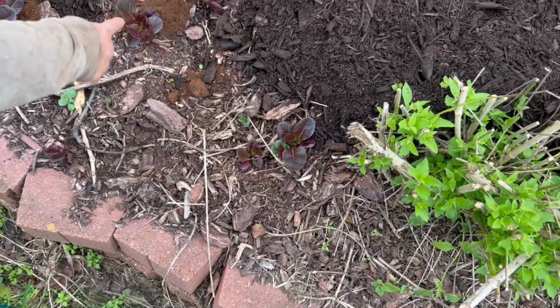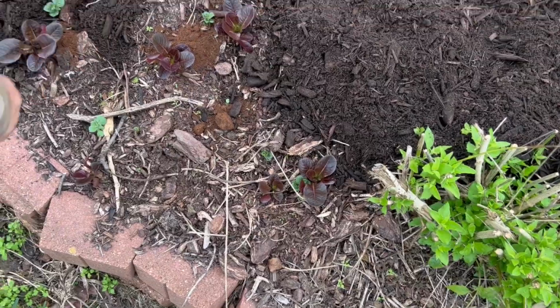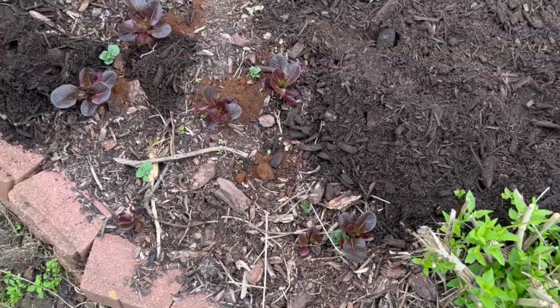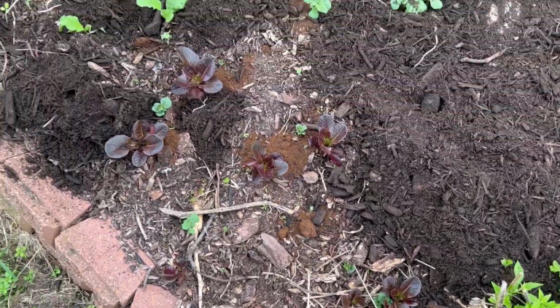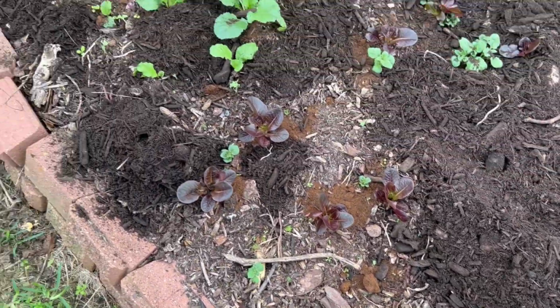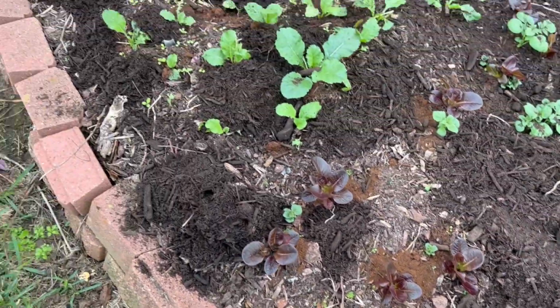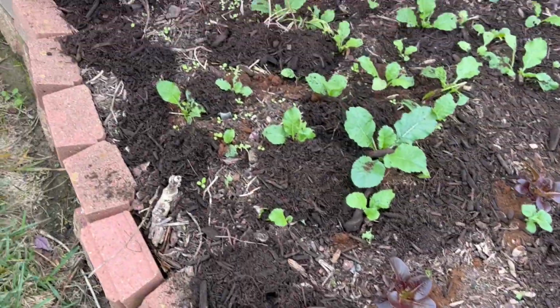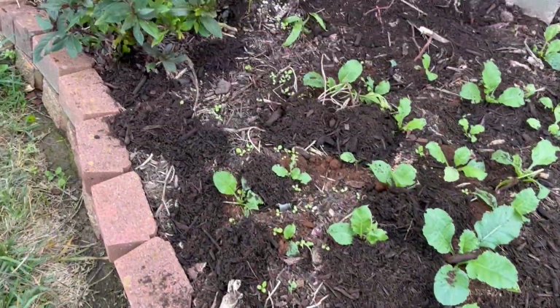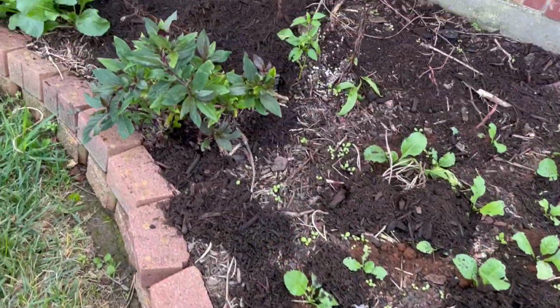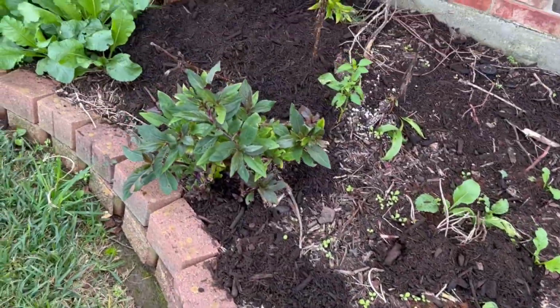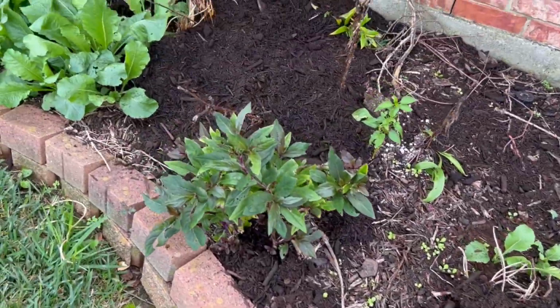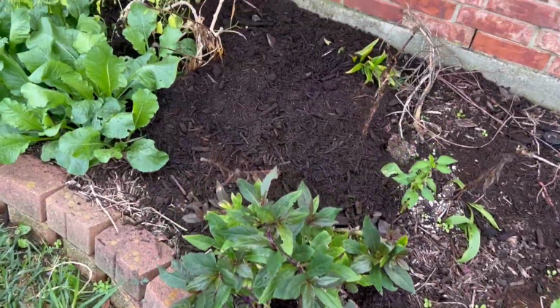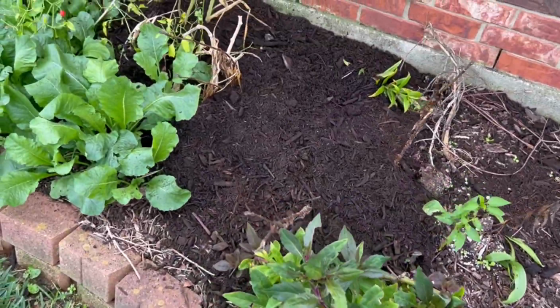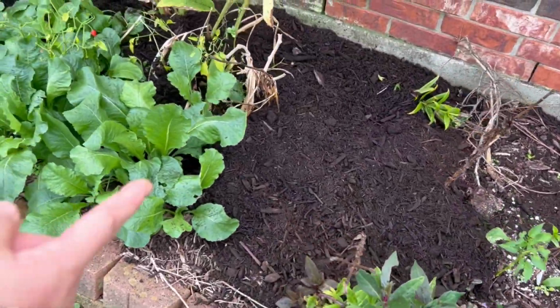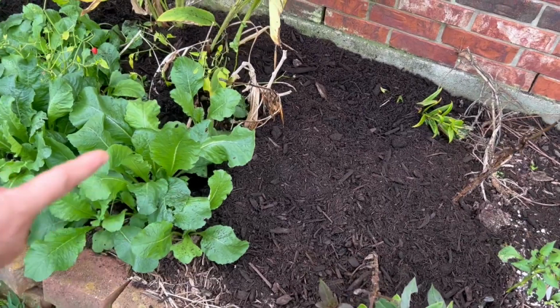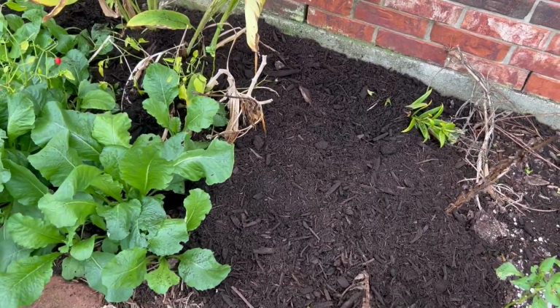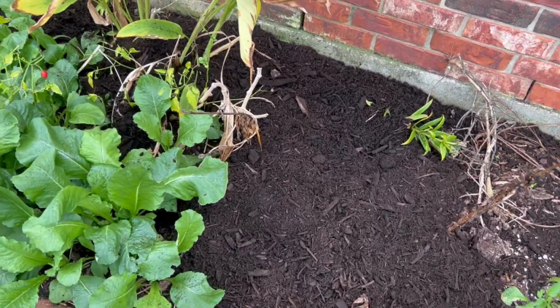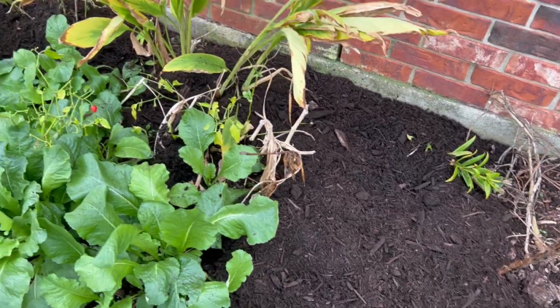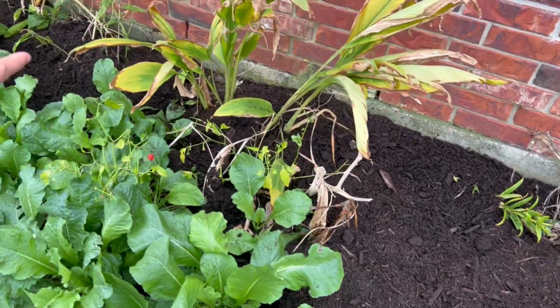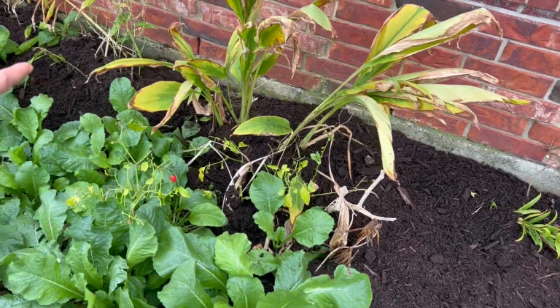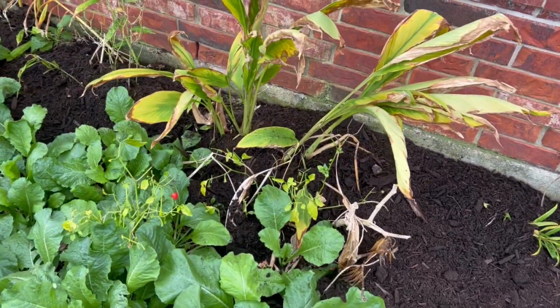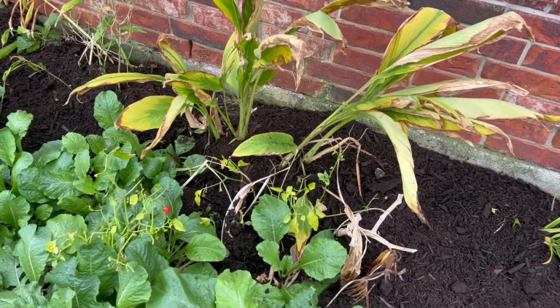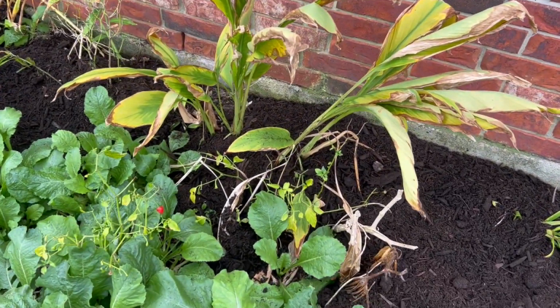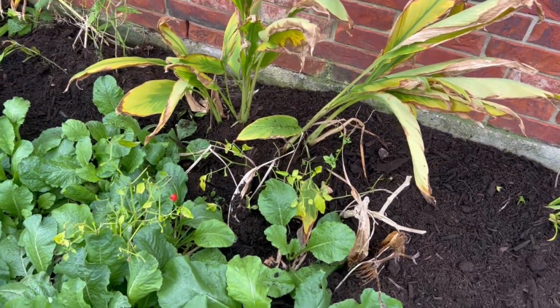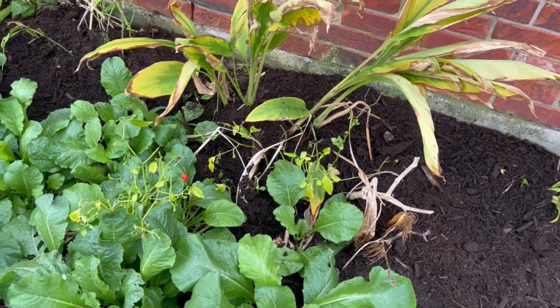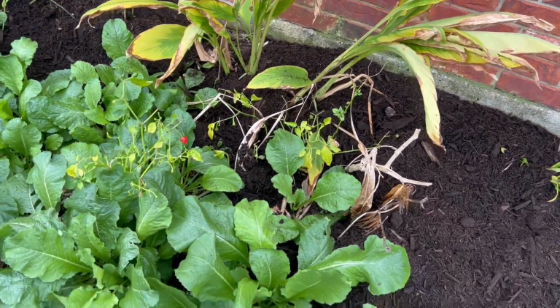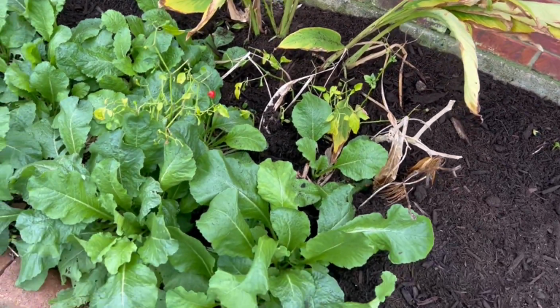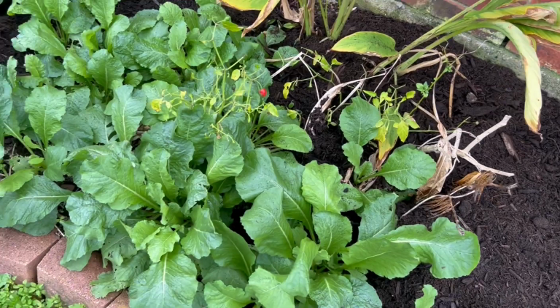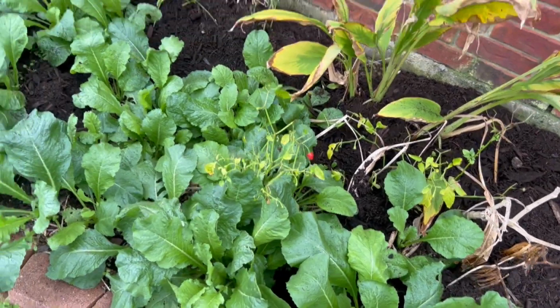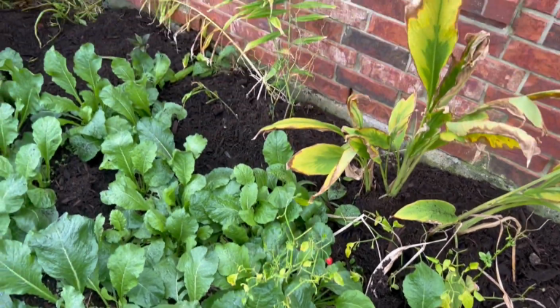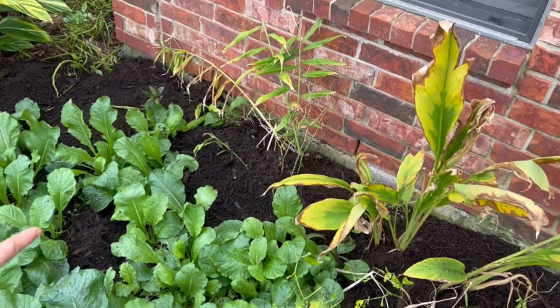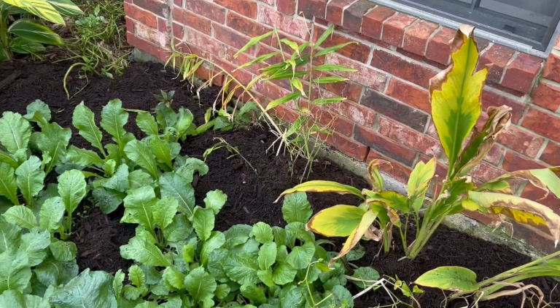All those are sprouted potatoes. And the pepper — that is daigli, that is turmeric, that is ginger, that's a pepper.